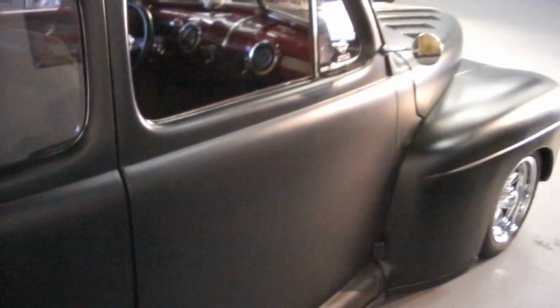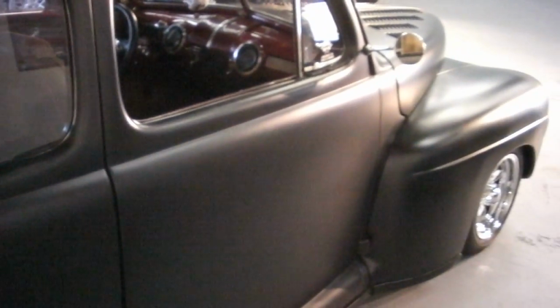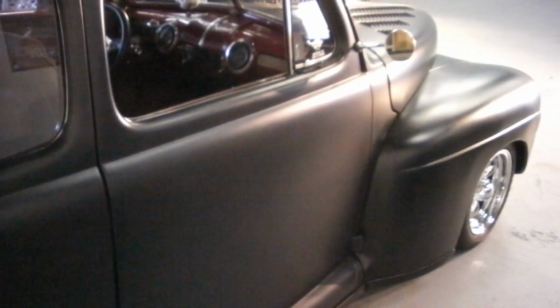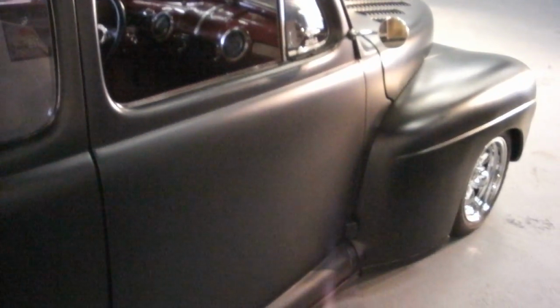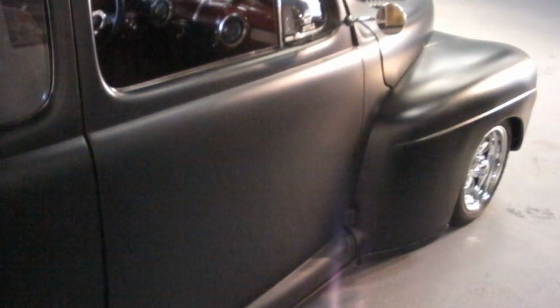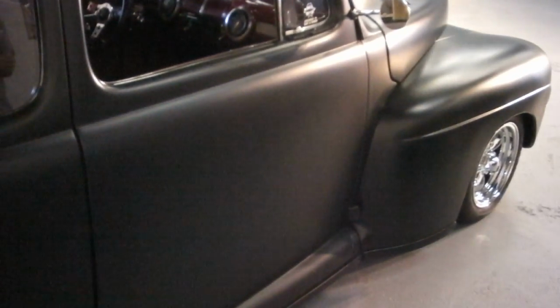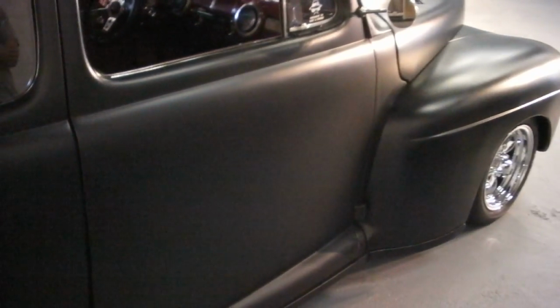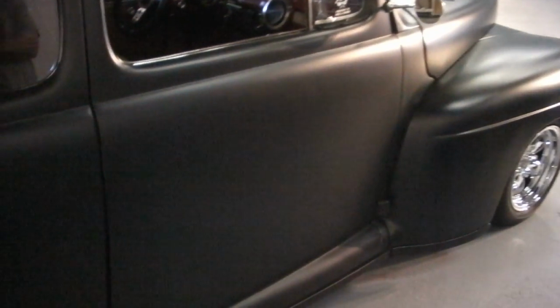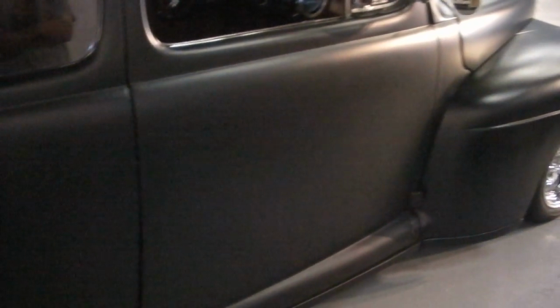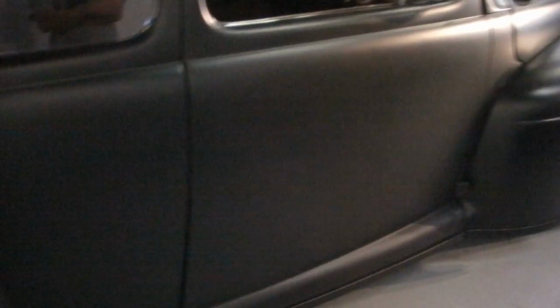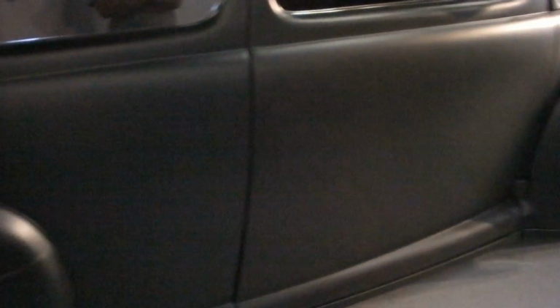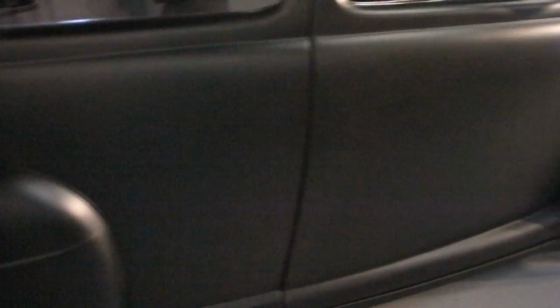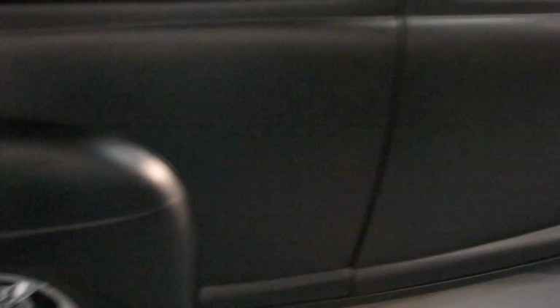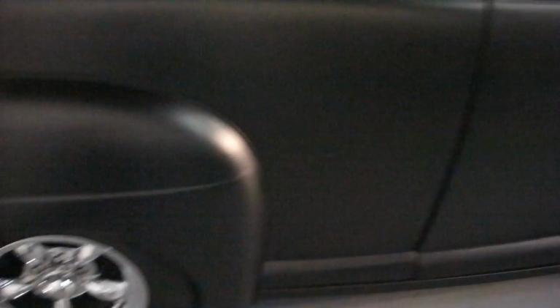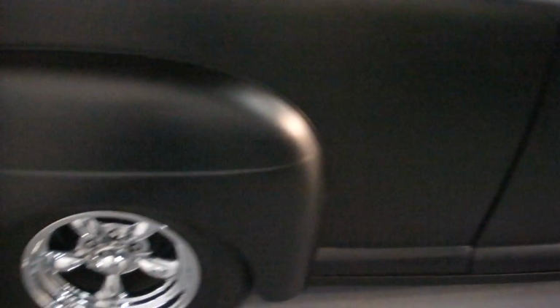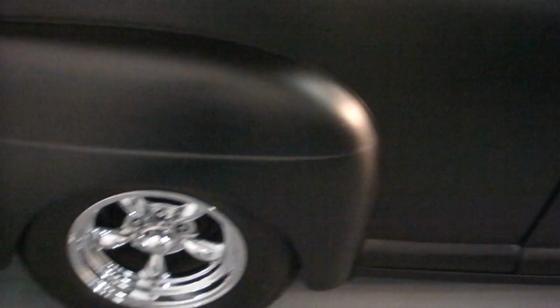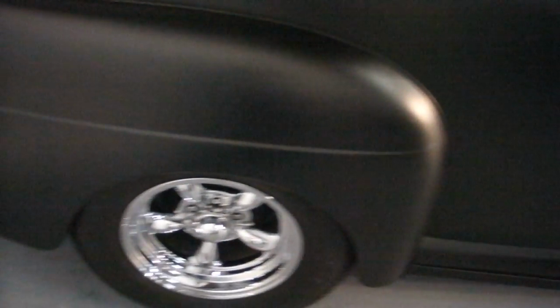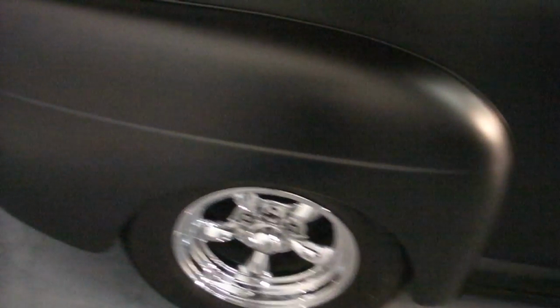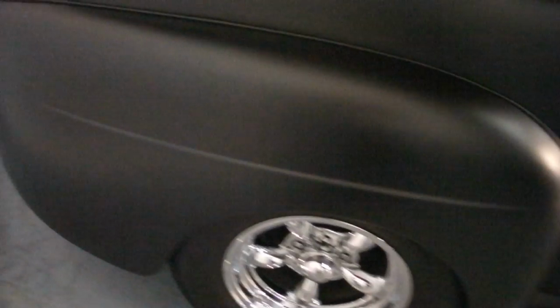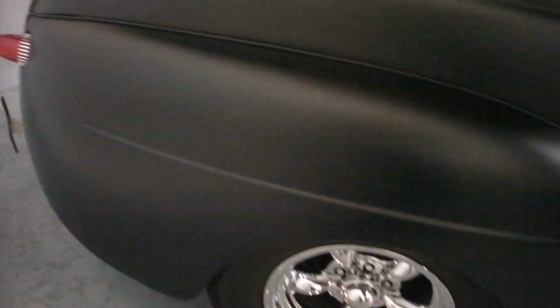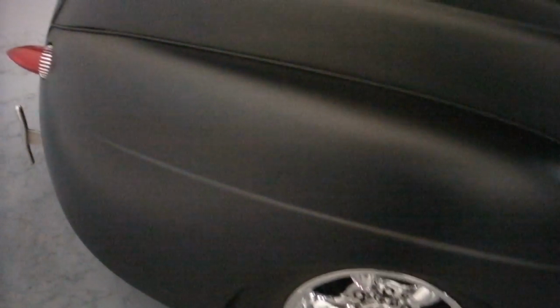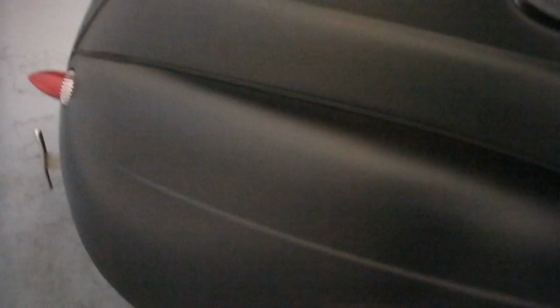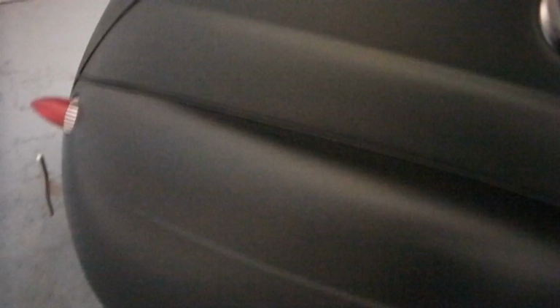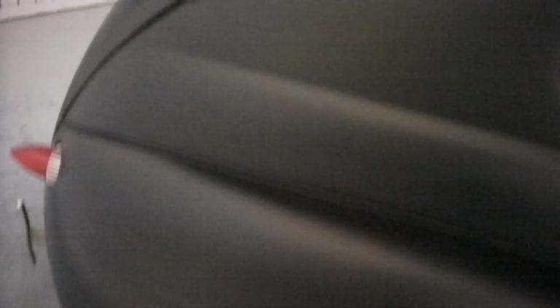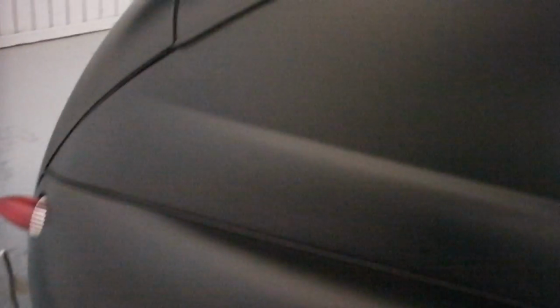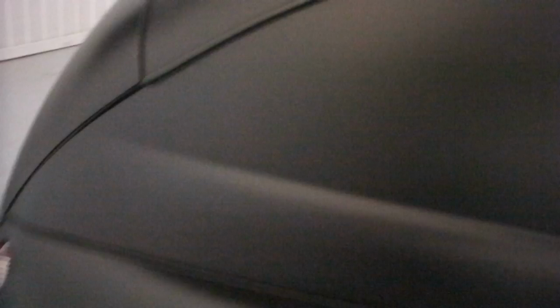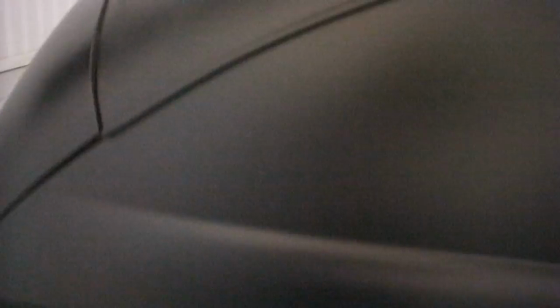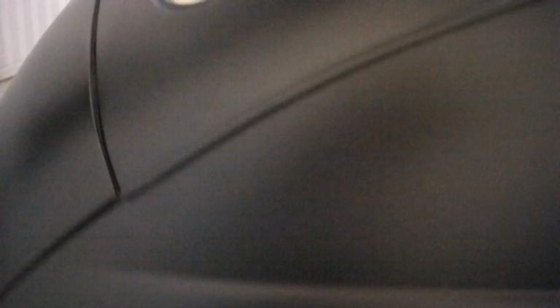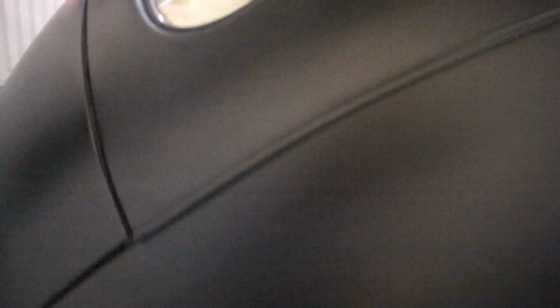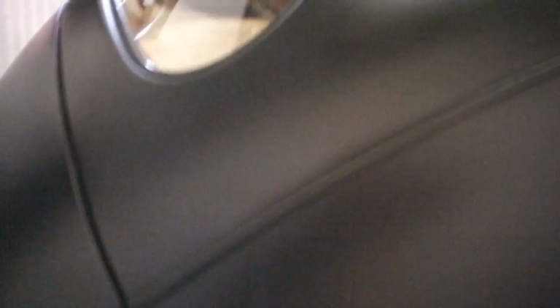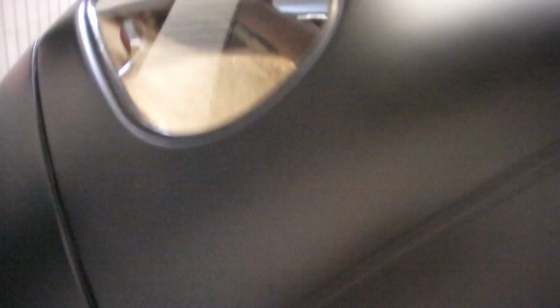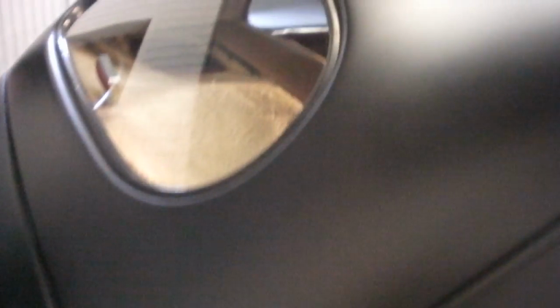It's got the Sanderson block hugger headers, all new exhaust, new shocks, new brakes, all new U-joints — all the little maintenance stuff that's been done on this car. You can drive it anywhere.